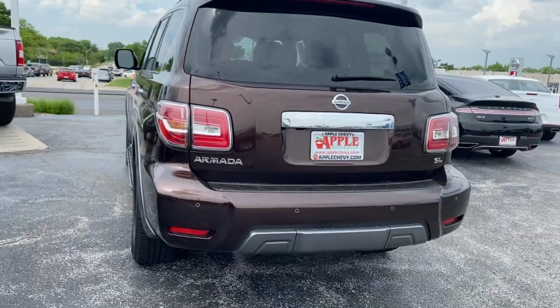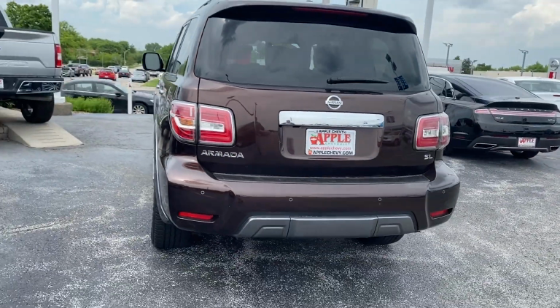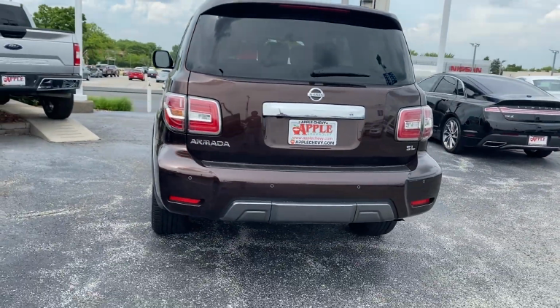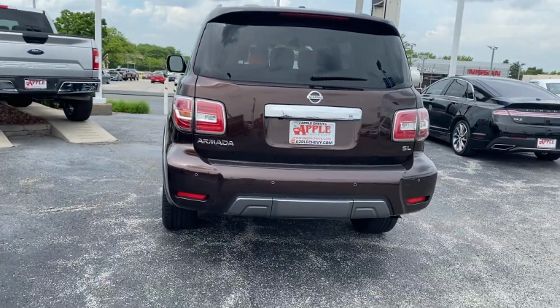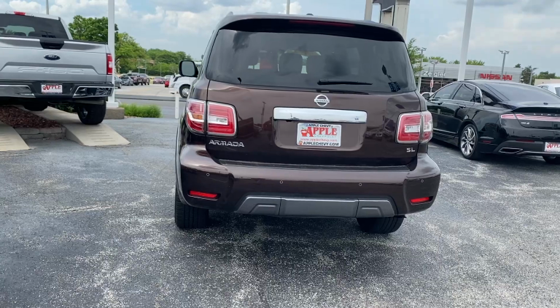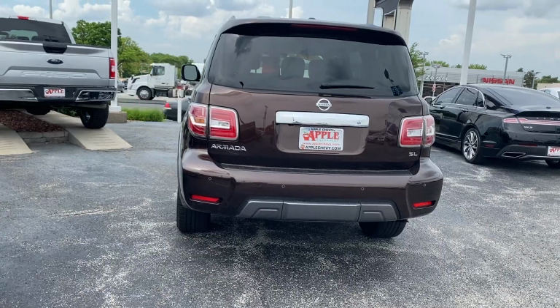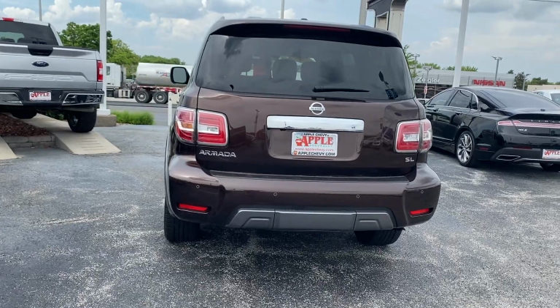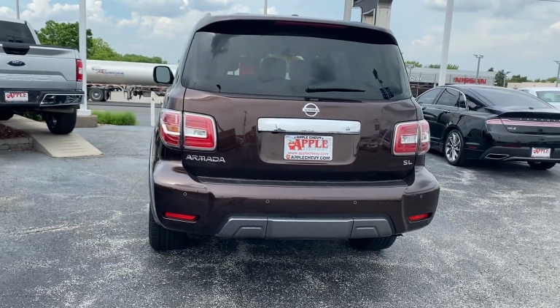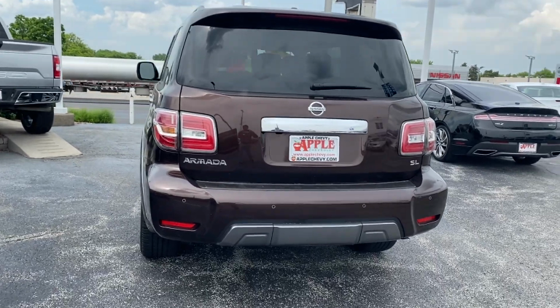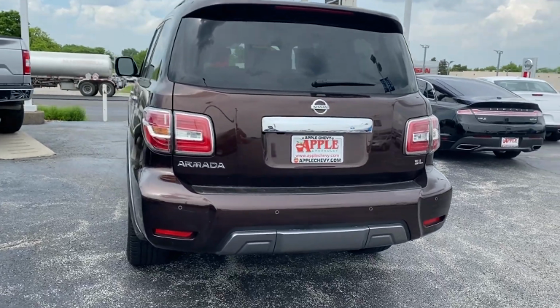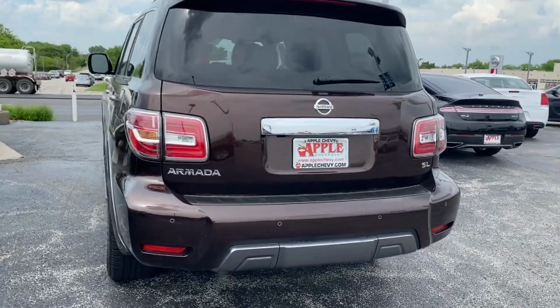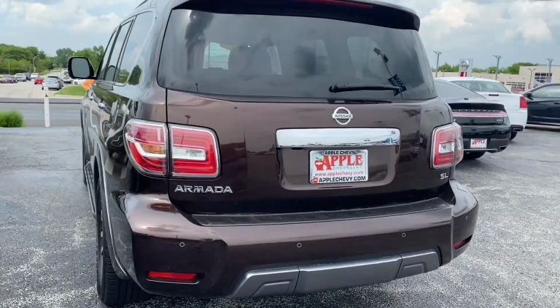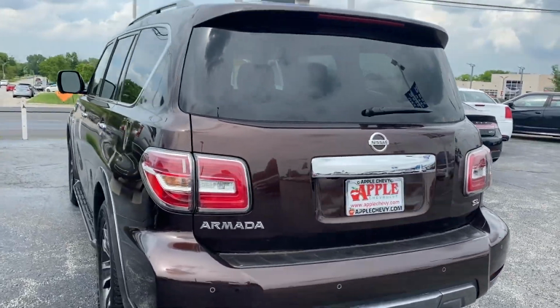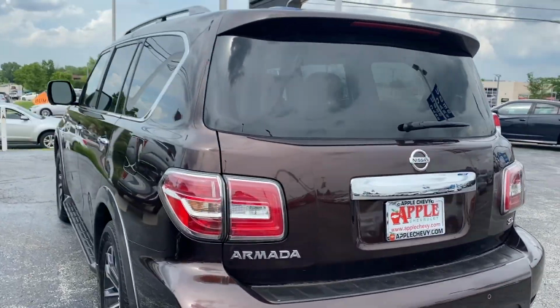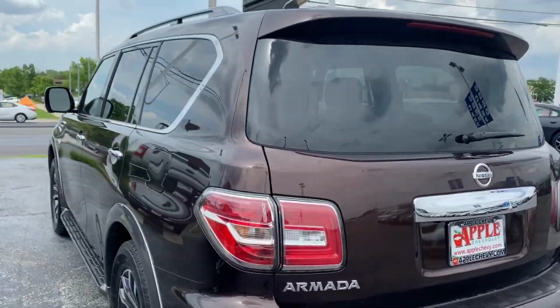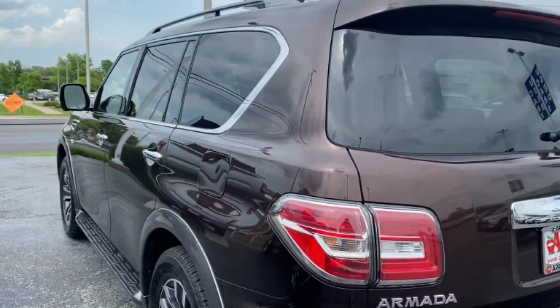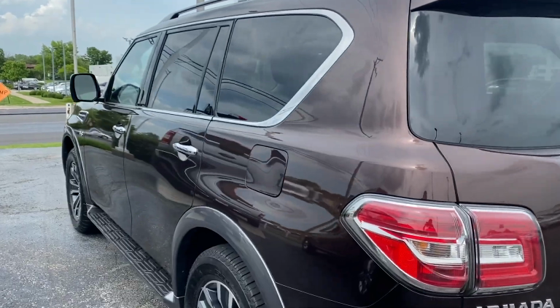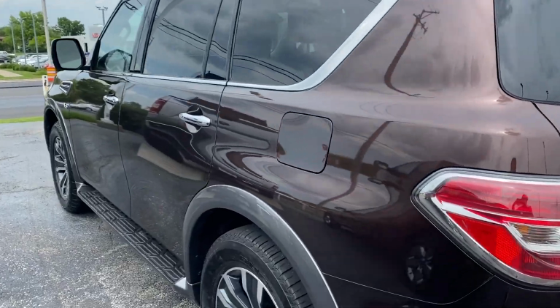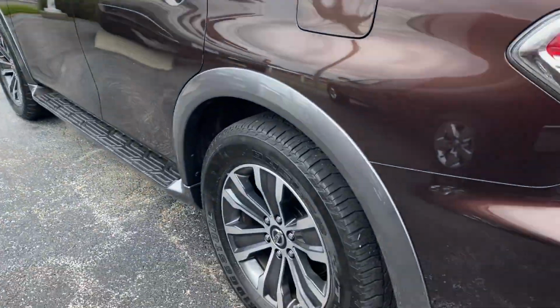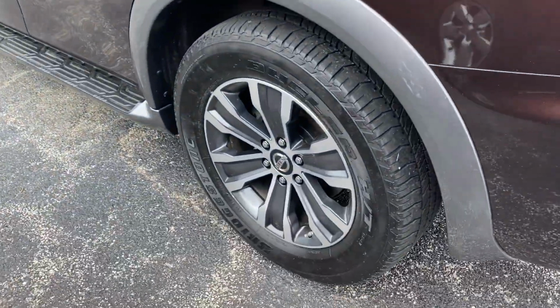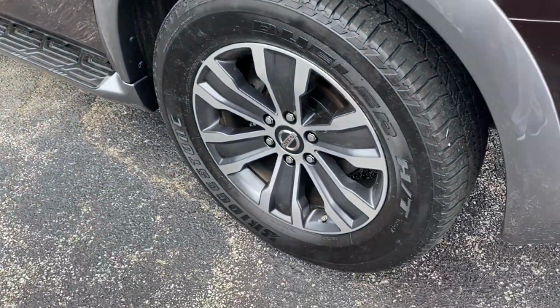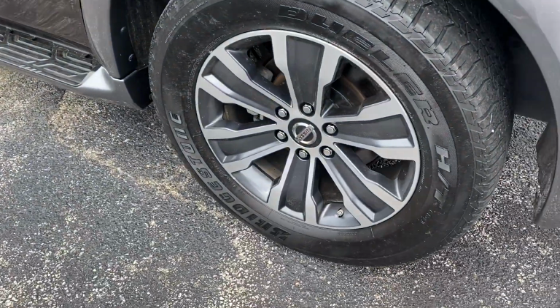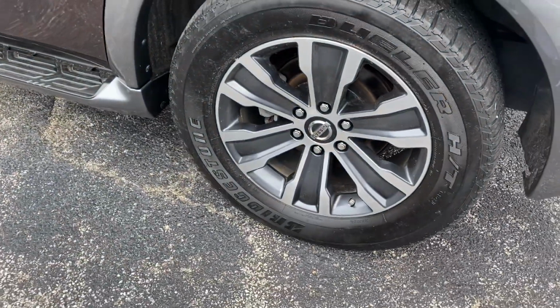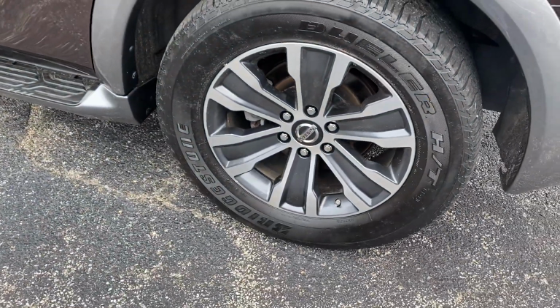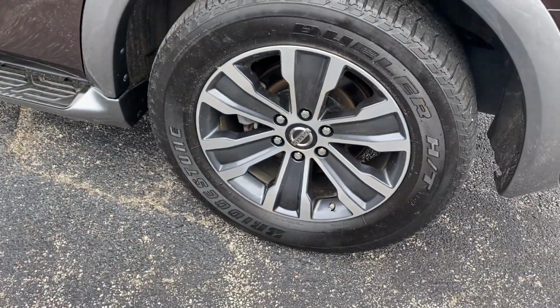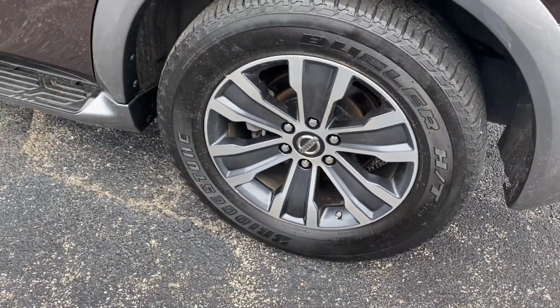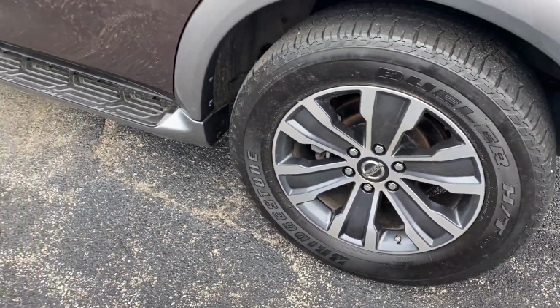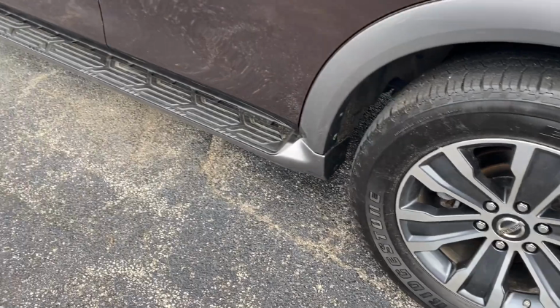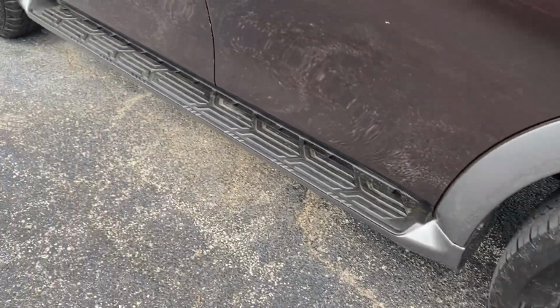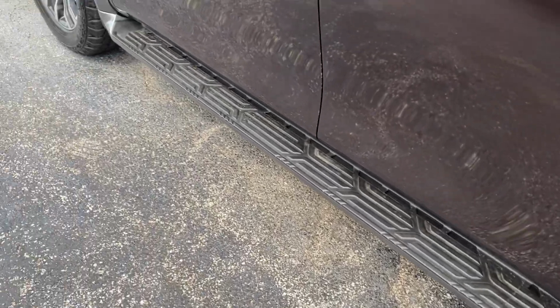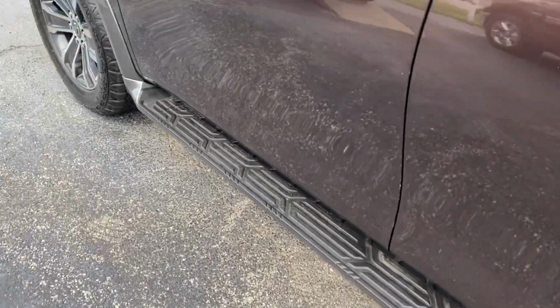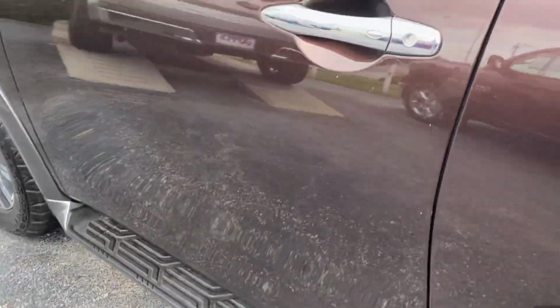It is a four-wheel drive vehicle that comes with a 5.6-liter V8 engine, back-tinted windows, 20-inch custom alloy wheels, and all-black running boards.